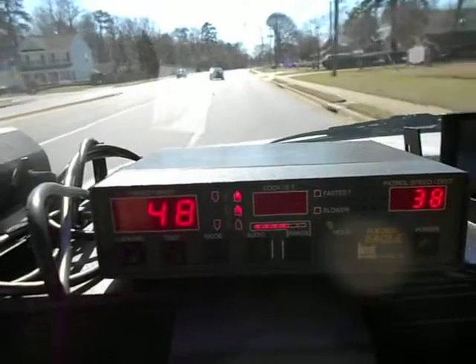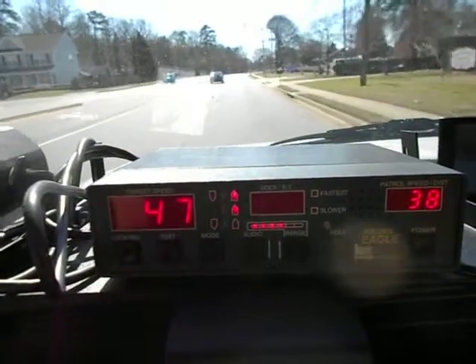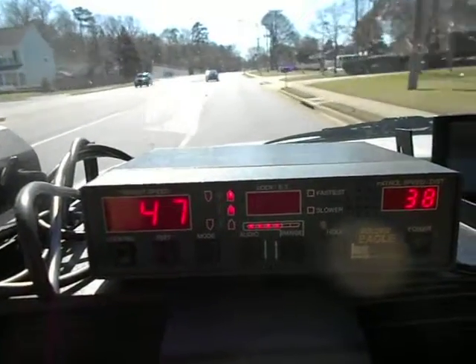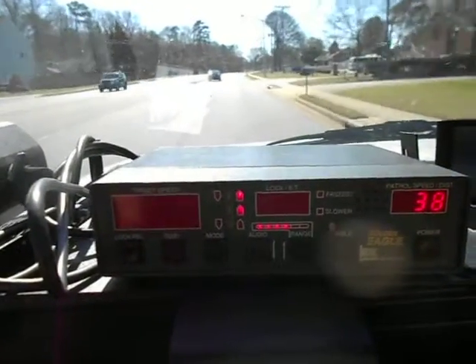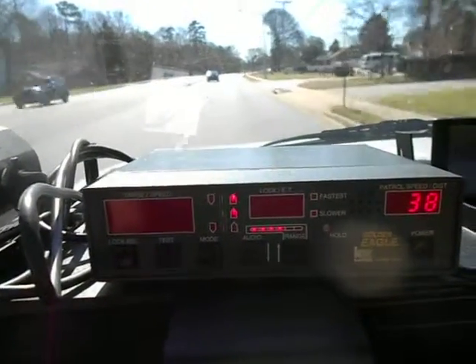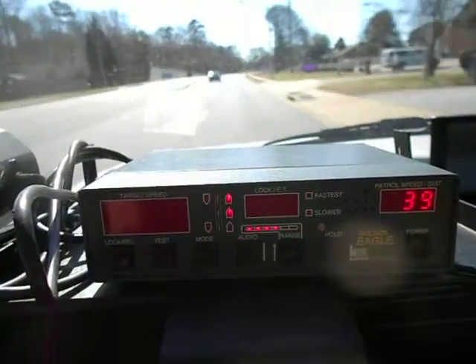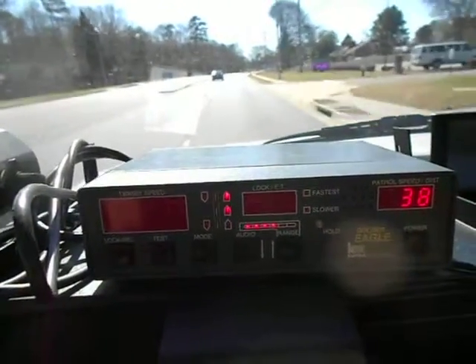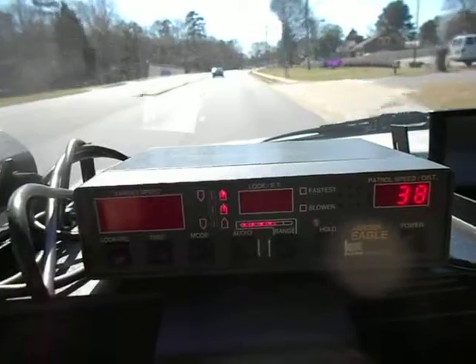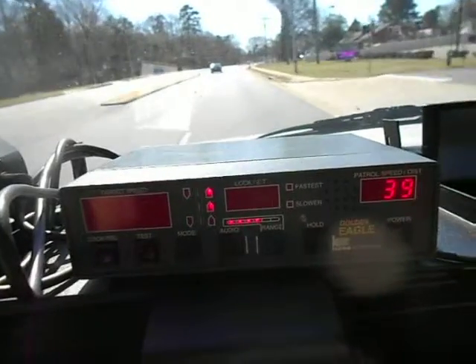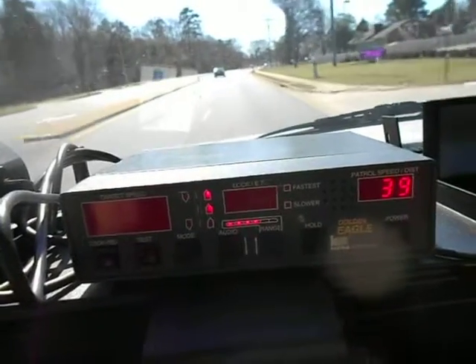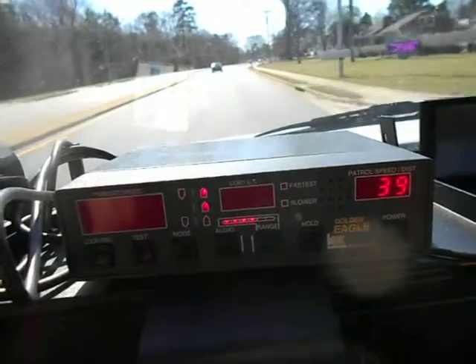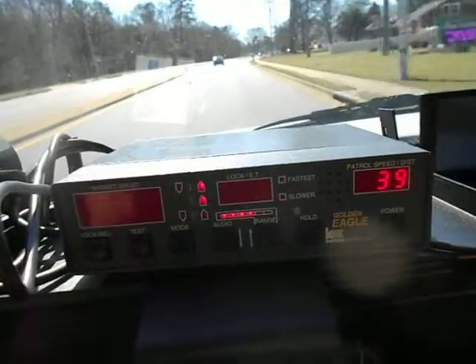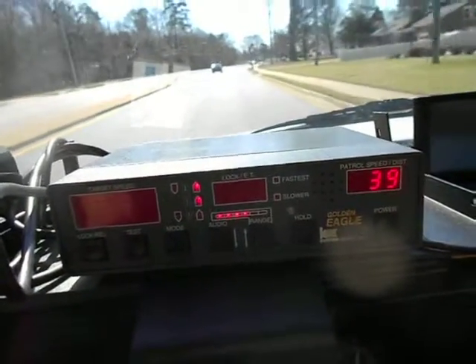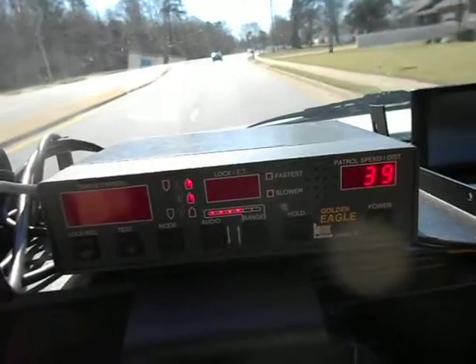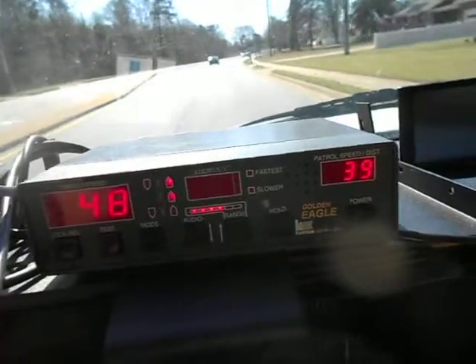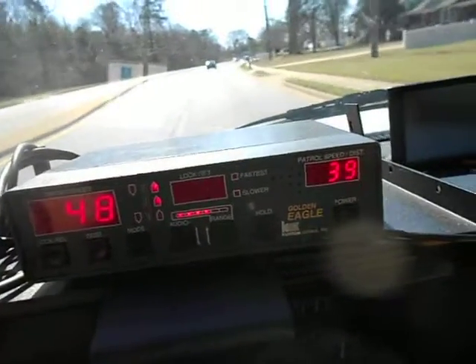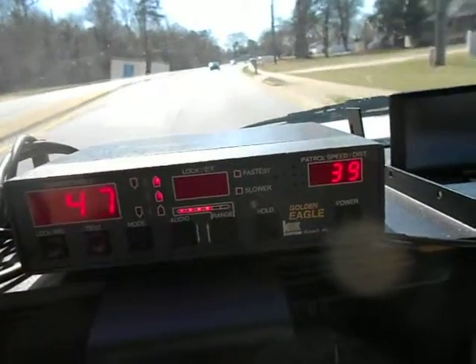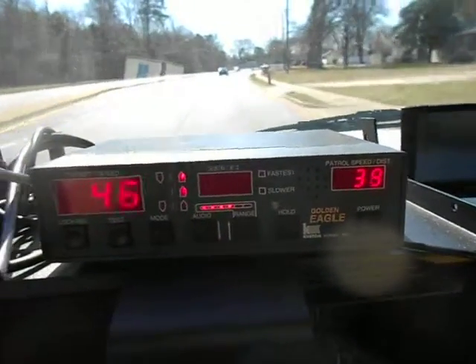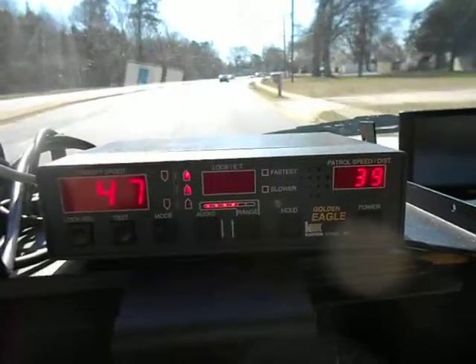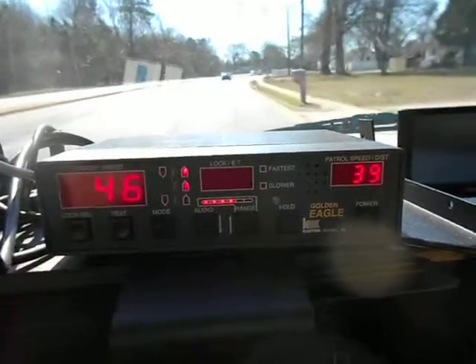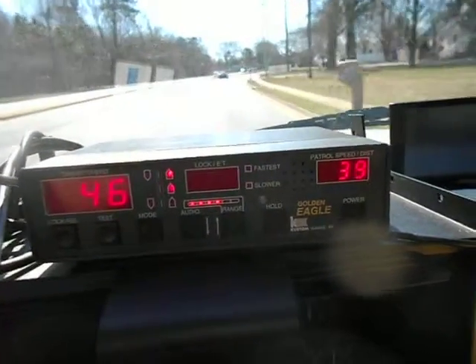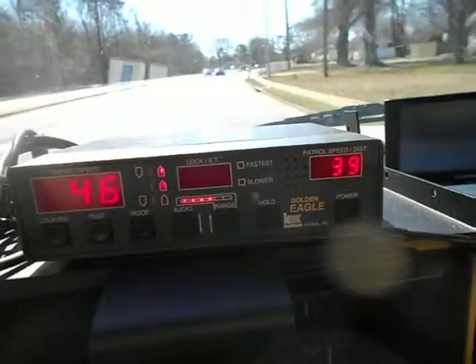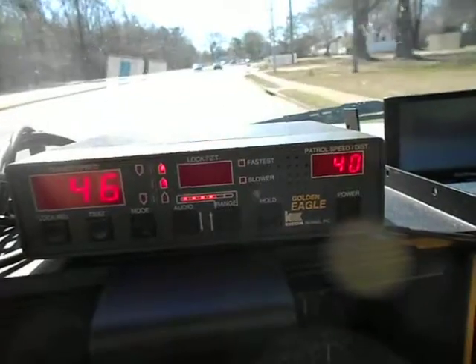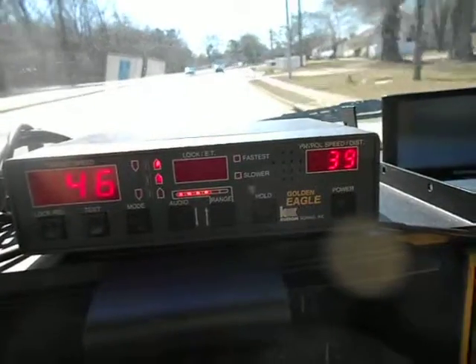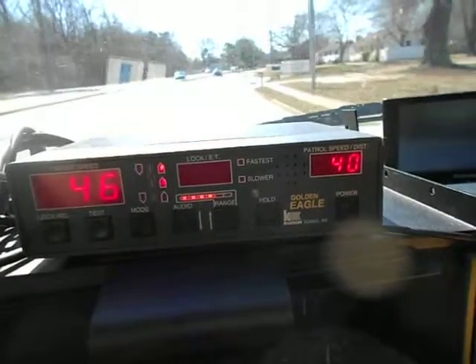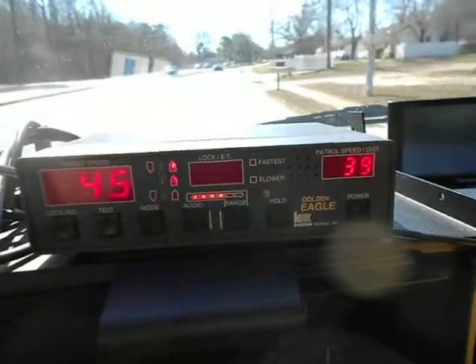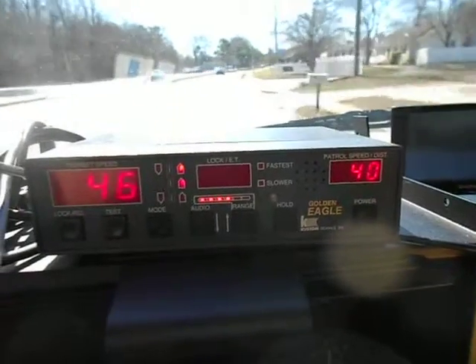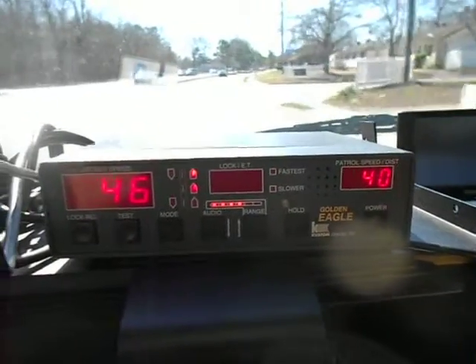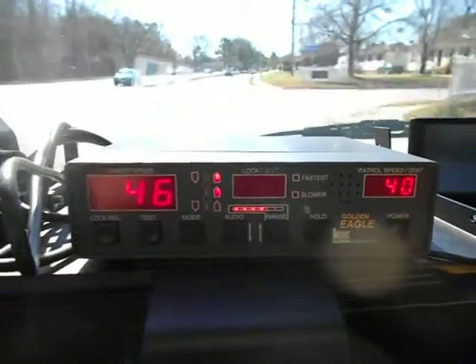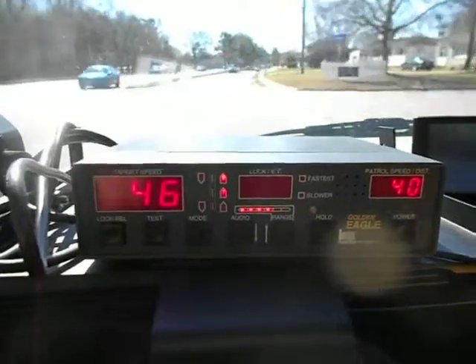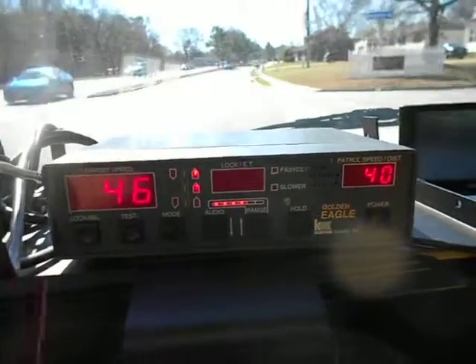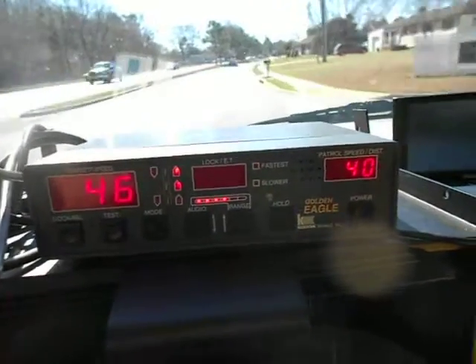You can also do this in reverse — you can clock a car coming at you with the rear antenna, or going away from you at the rear antenna. You can still see I've got it at 46 miles now. This is a neat little unit.